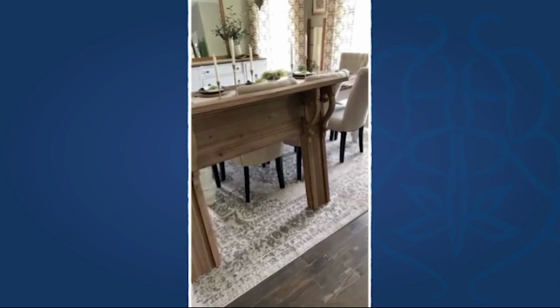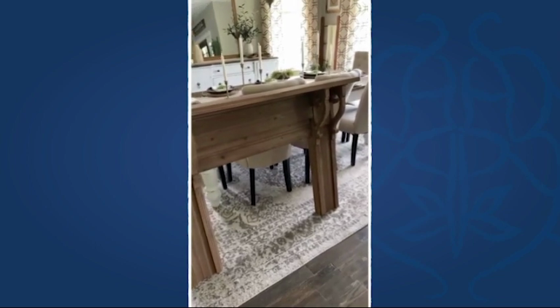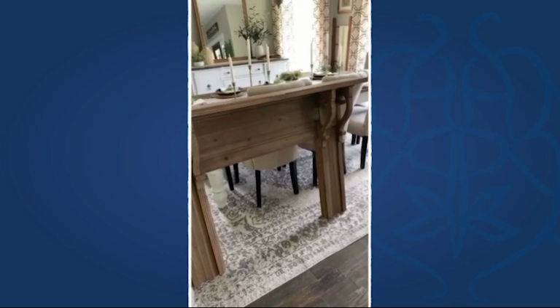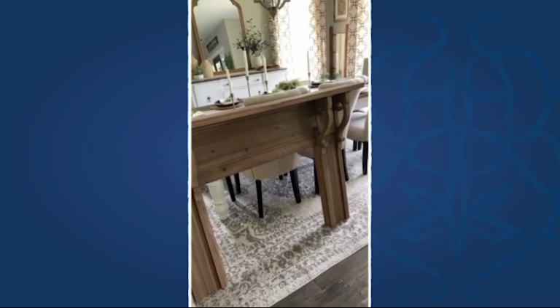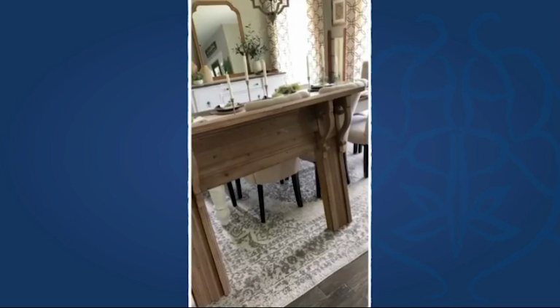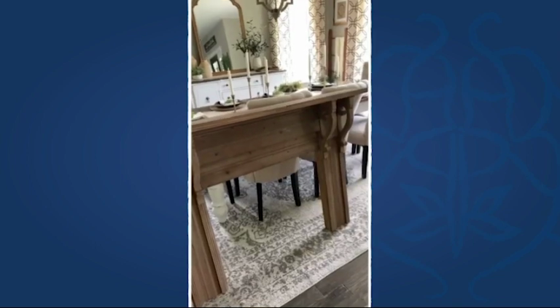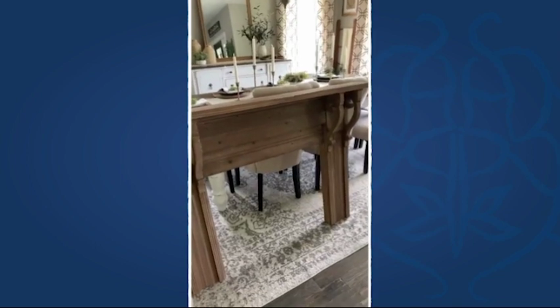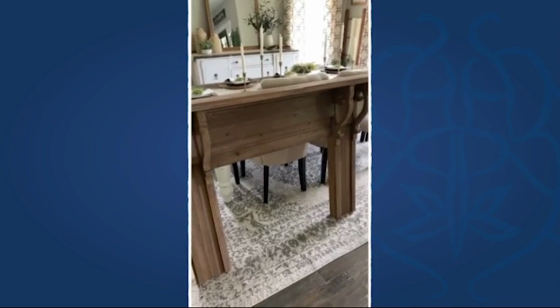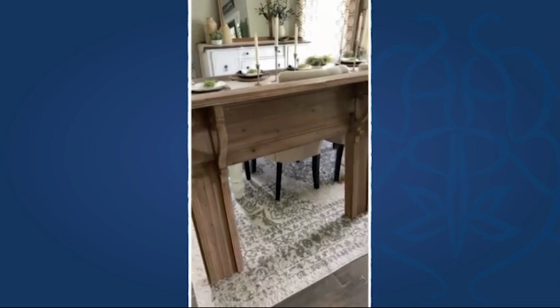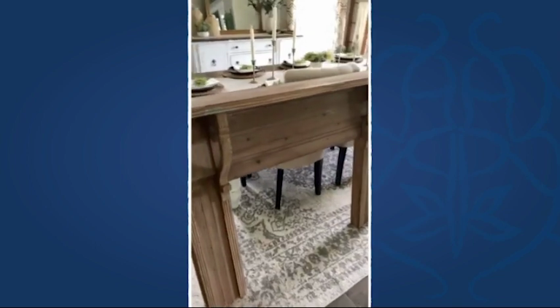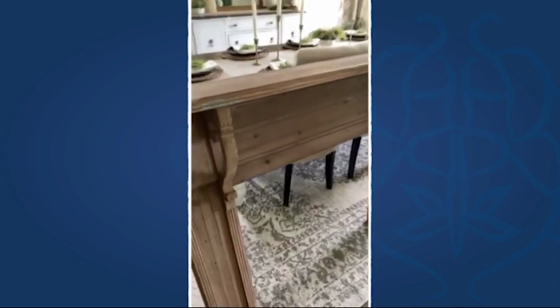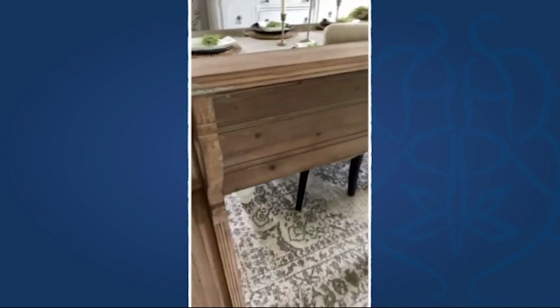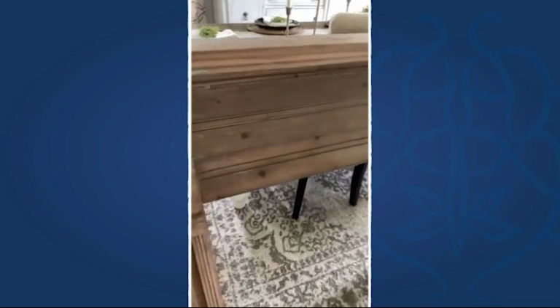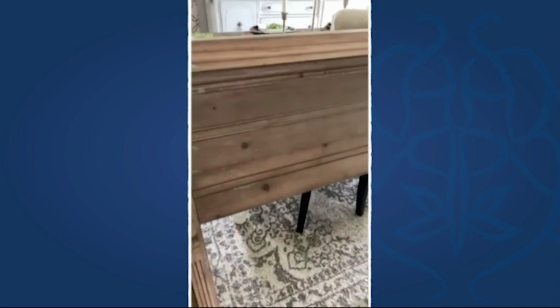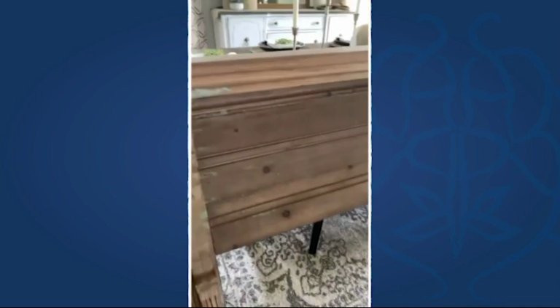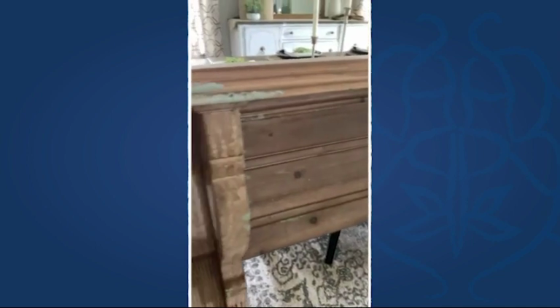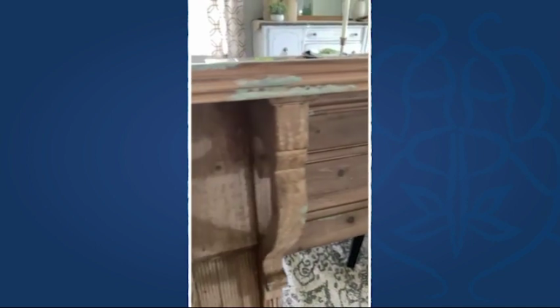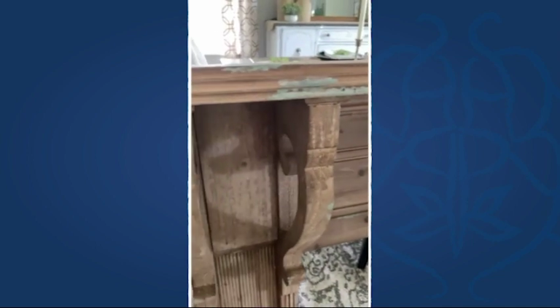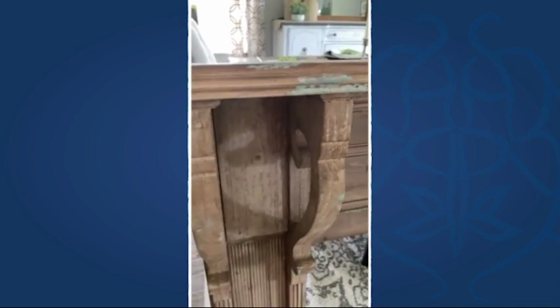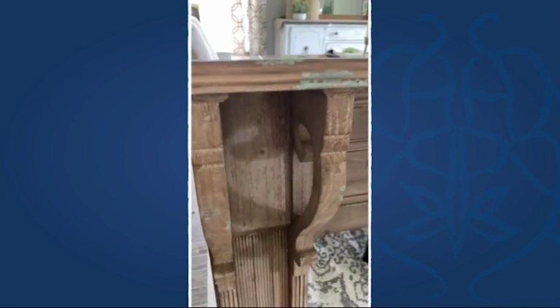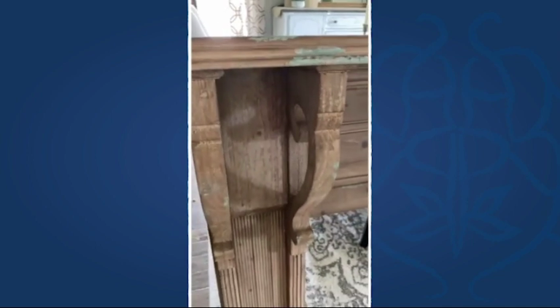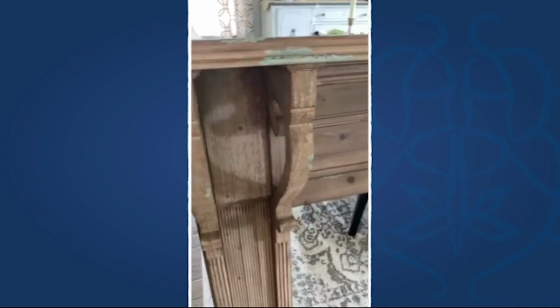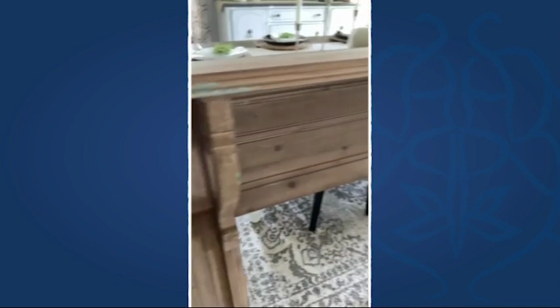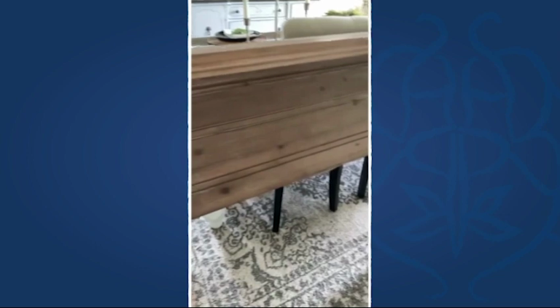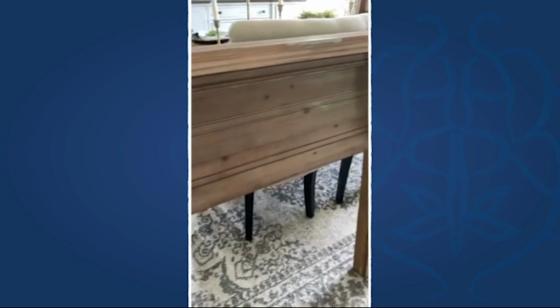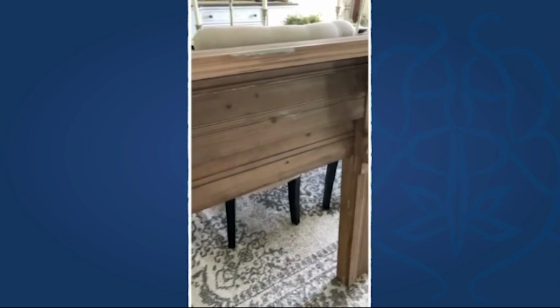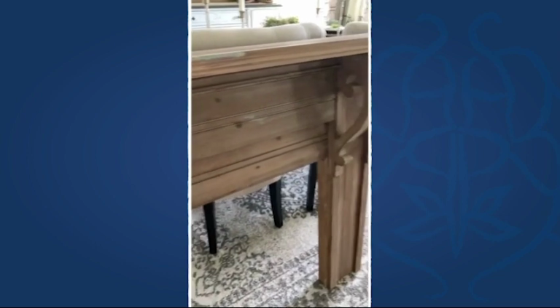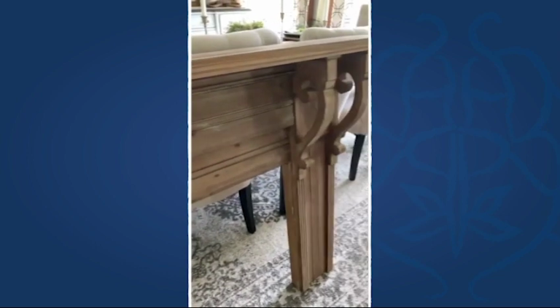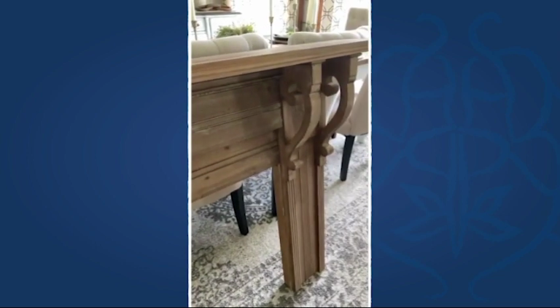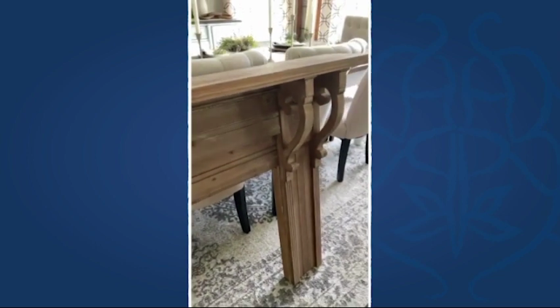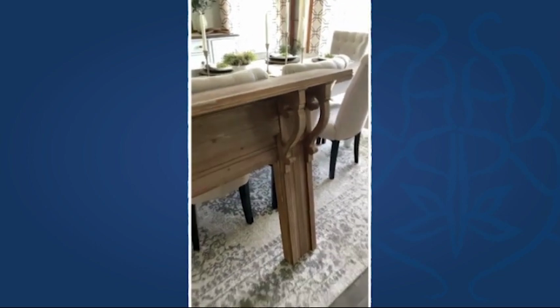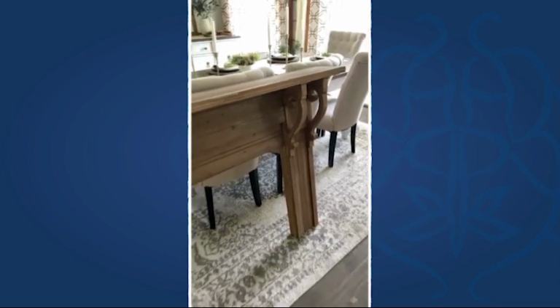I love the weathered look — it's got some nice distressing in there and some variation in the wood, and it definitely adds a lot.